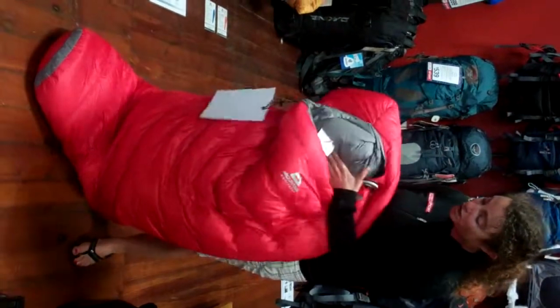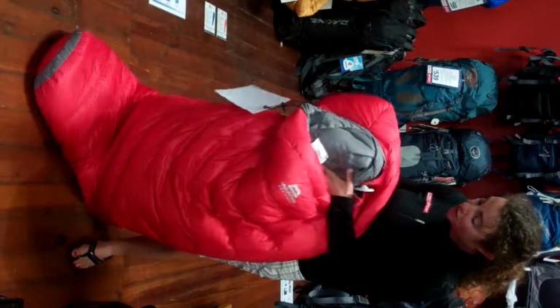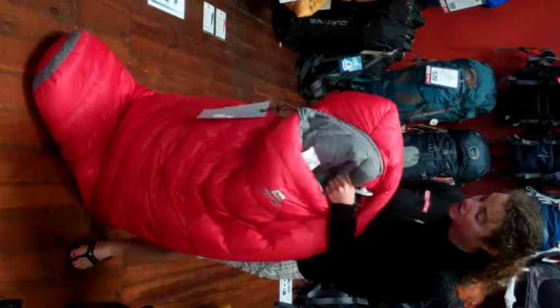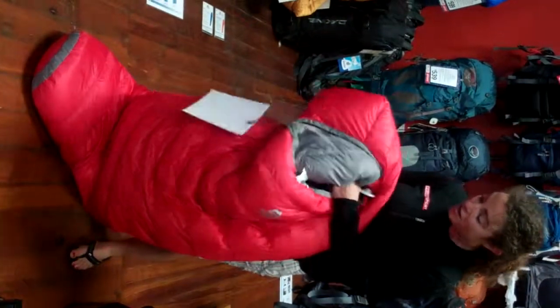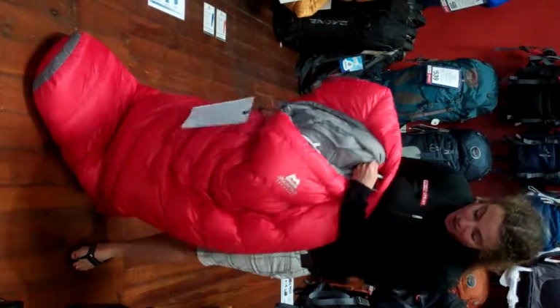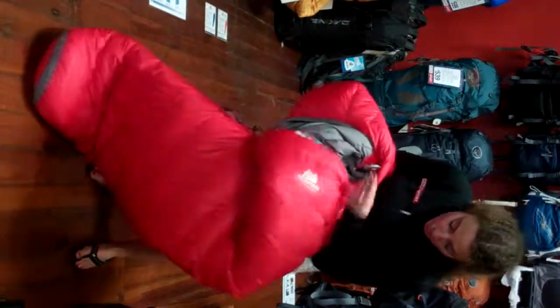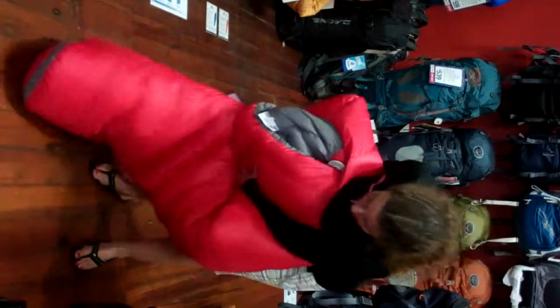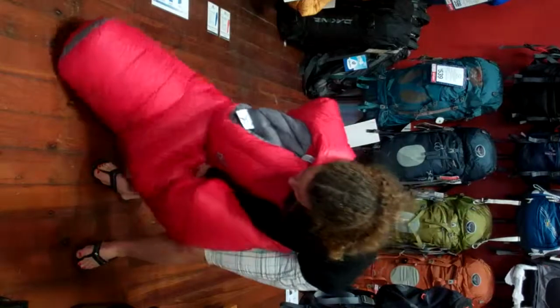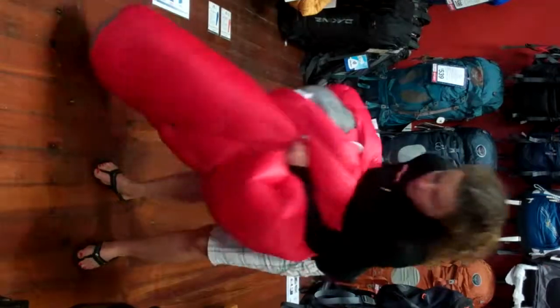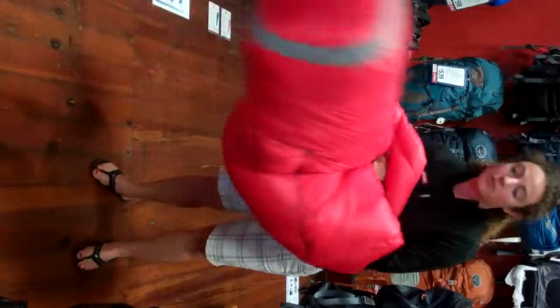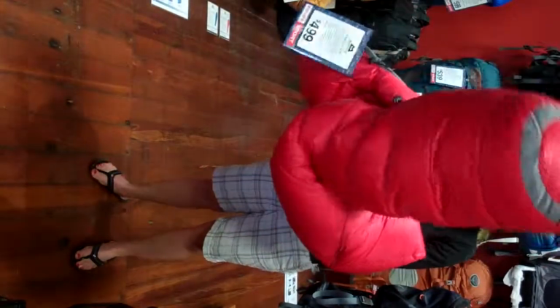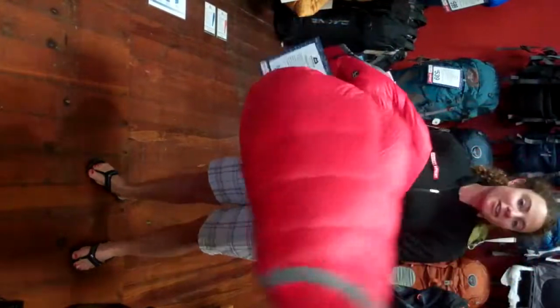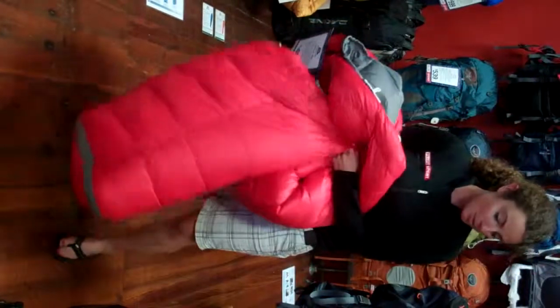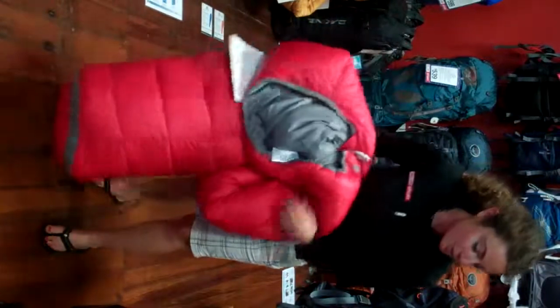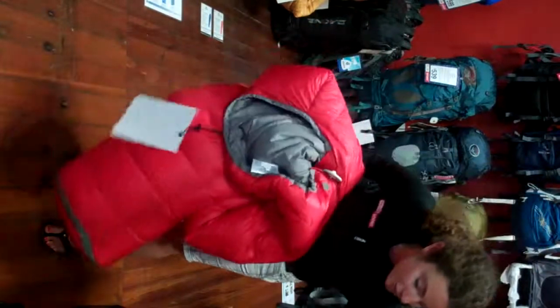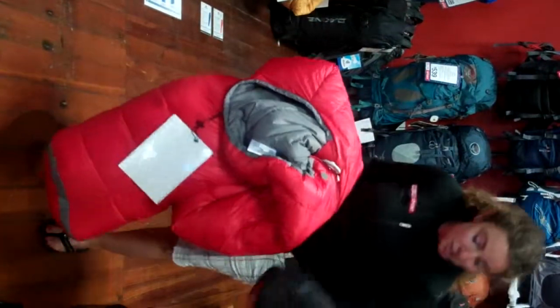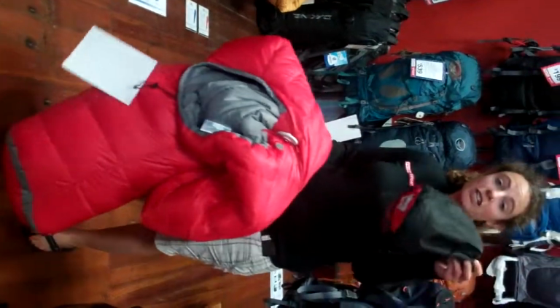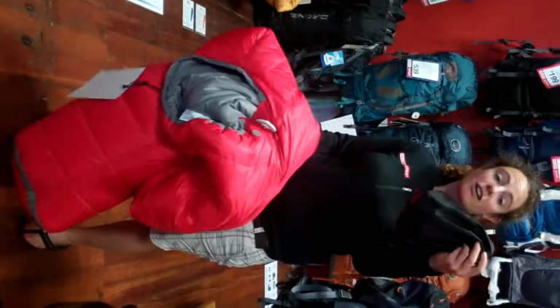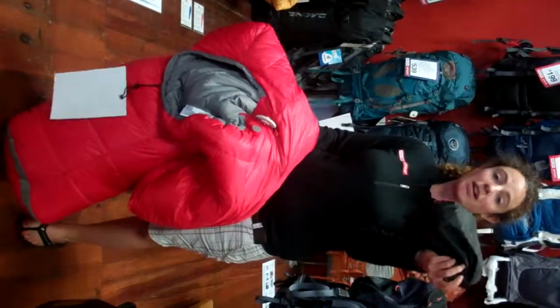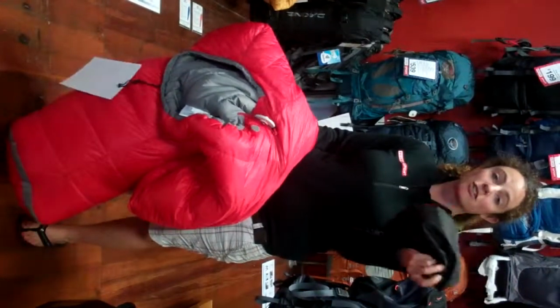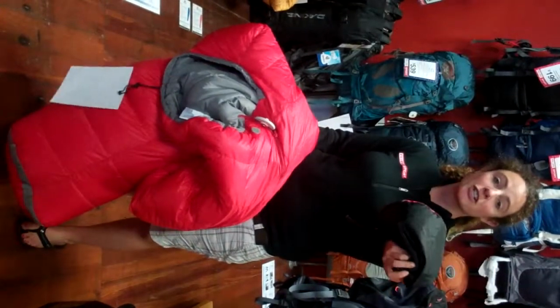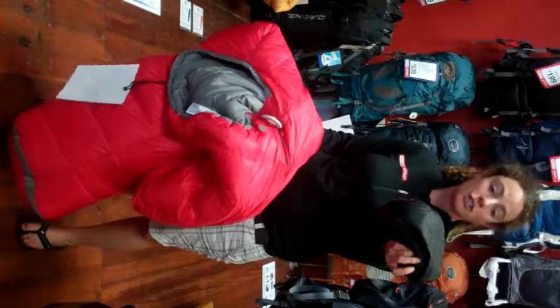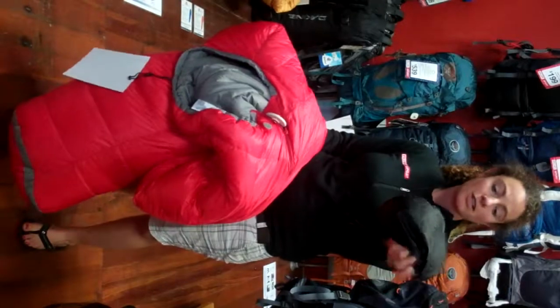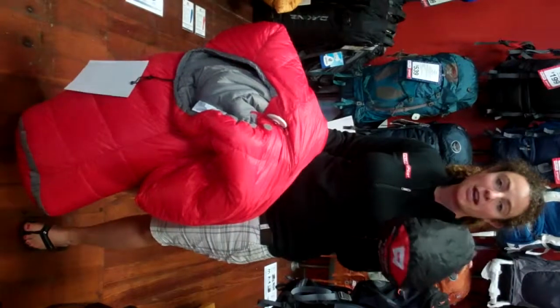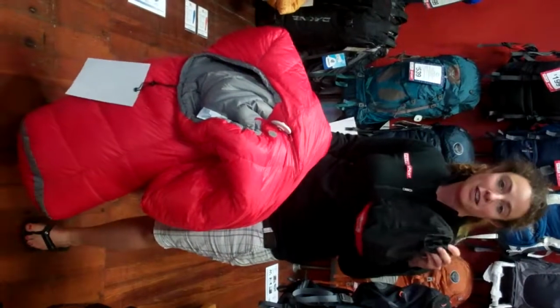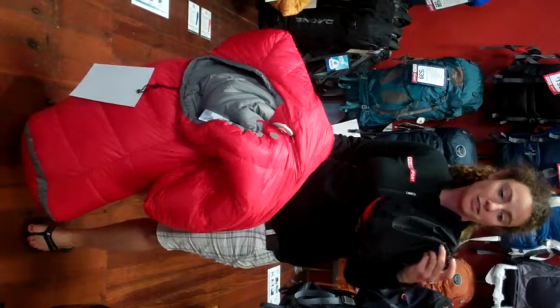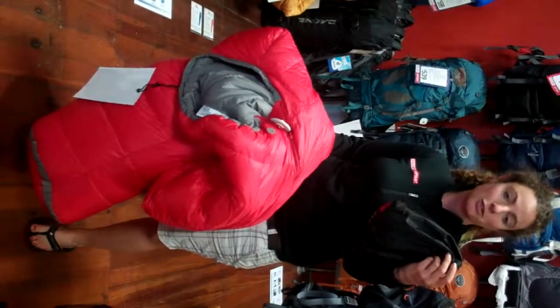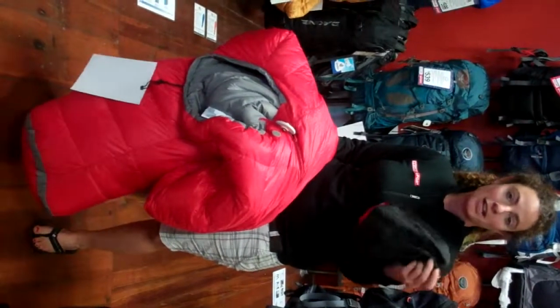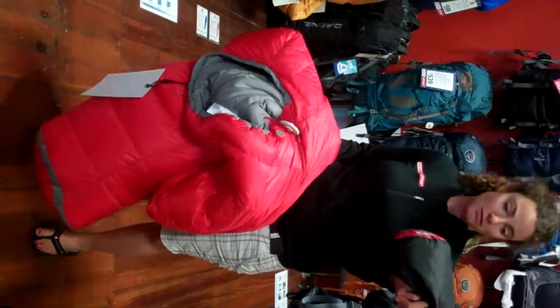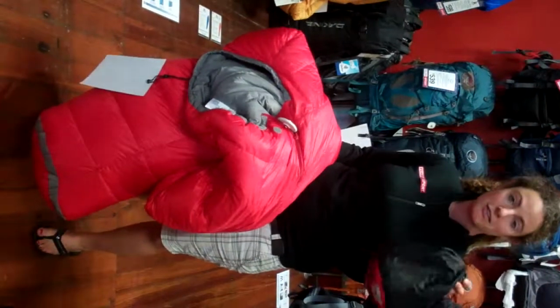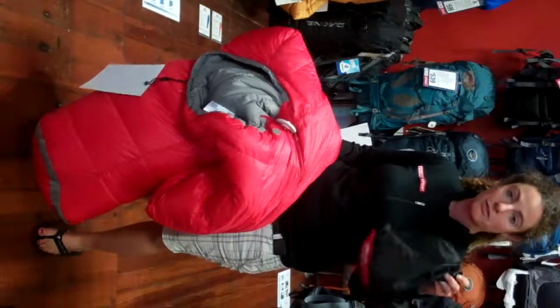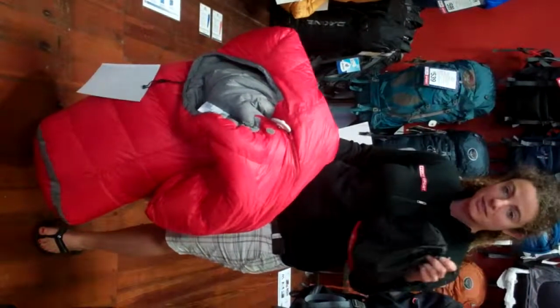Really soft on the inside, really nice foot box to keep your feet warm, and the best part is it fits into this wee tiny bag so you can throw it into your day pack and not have to take a huge pack. Great for traveling, great for tramping.